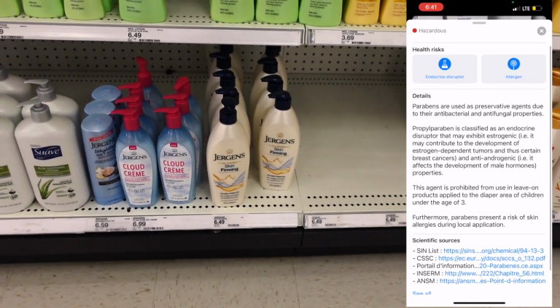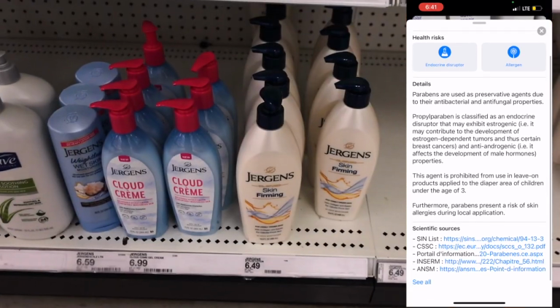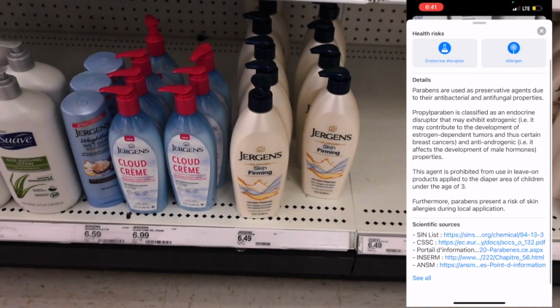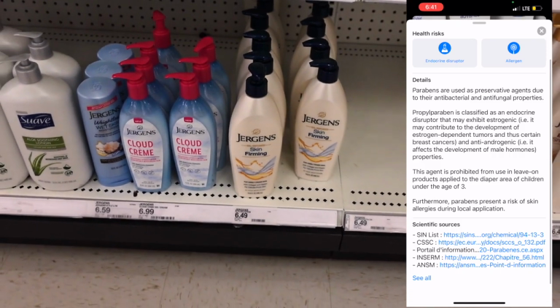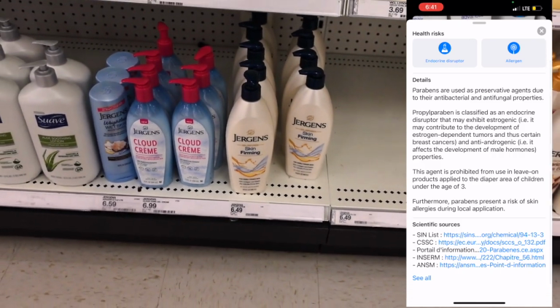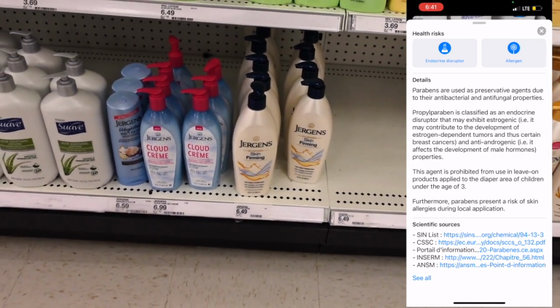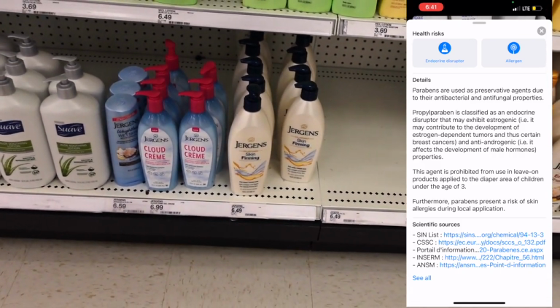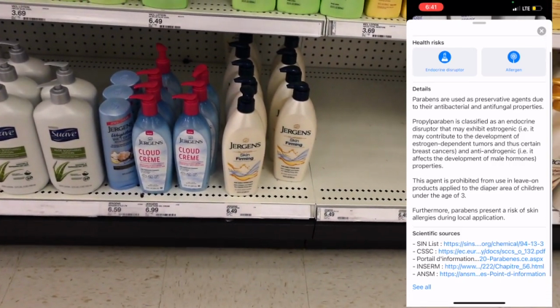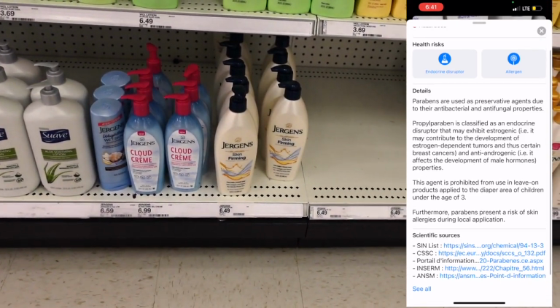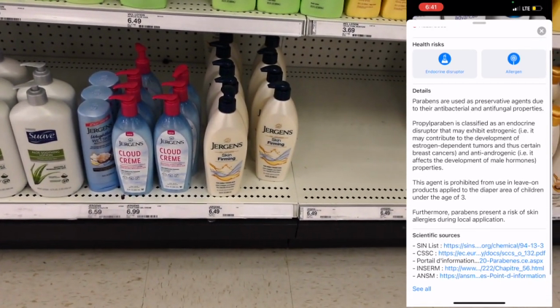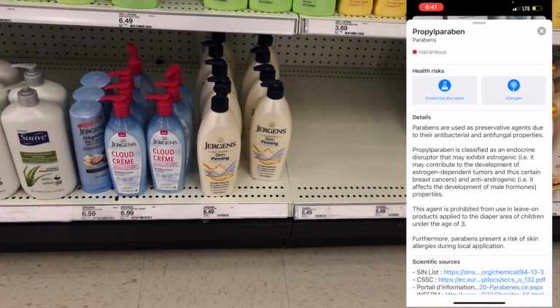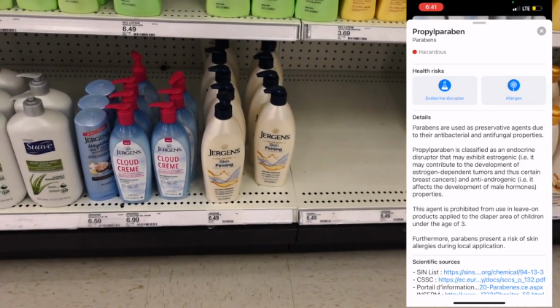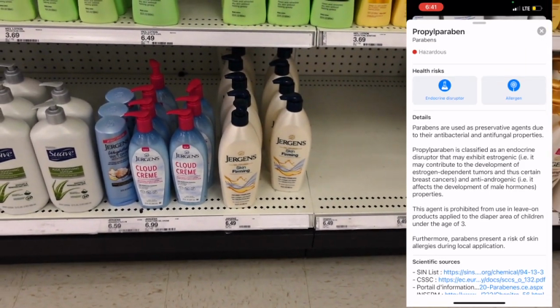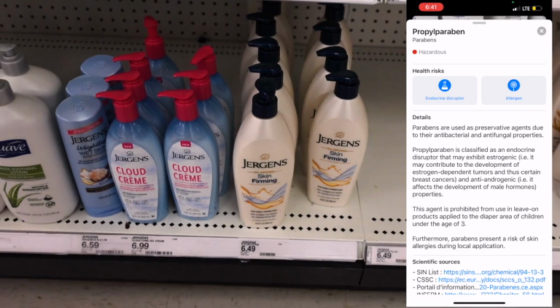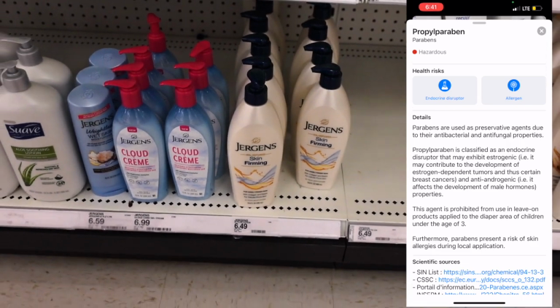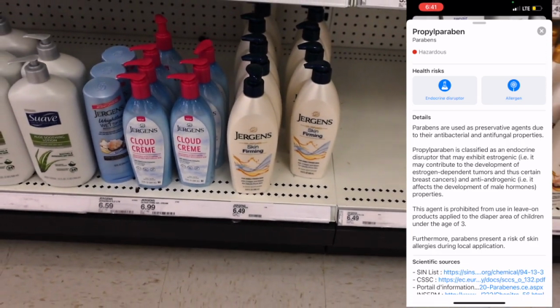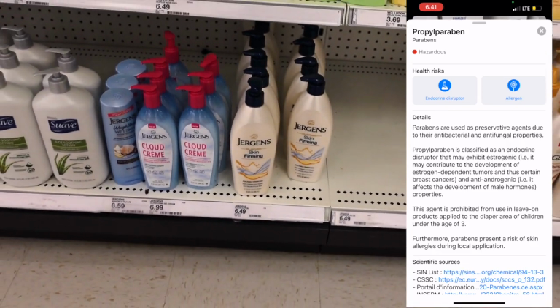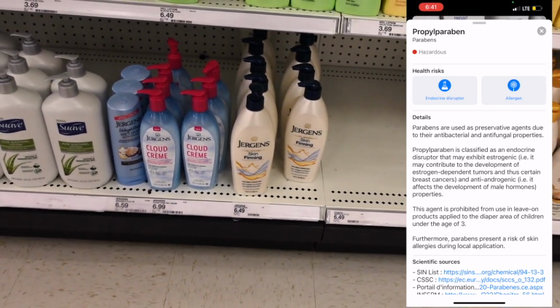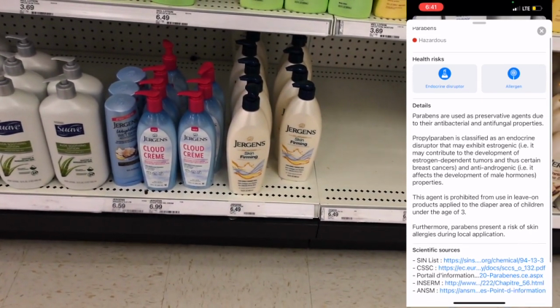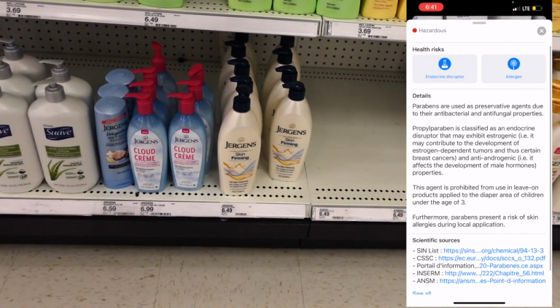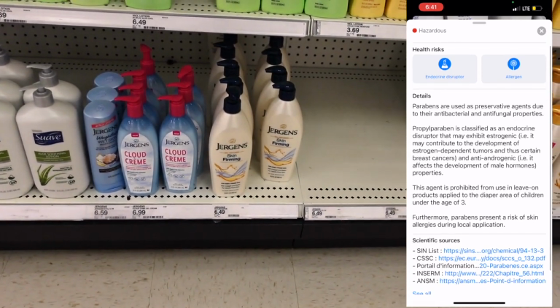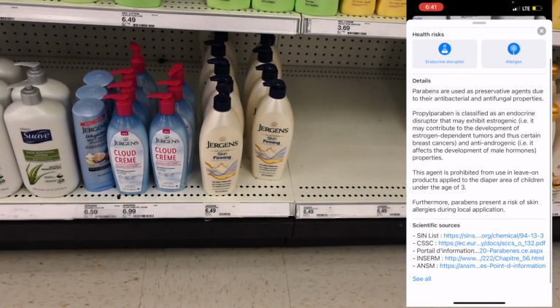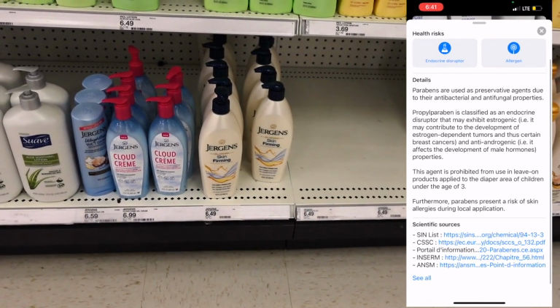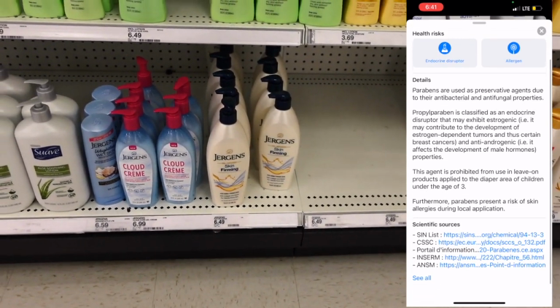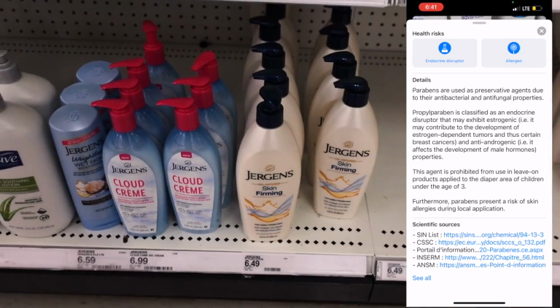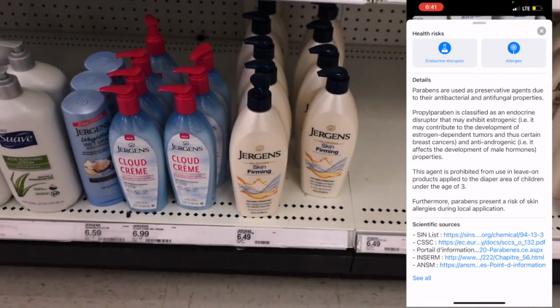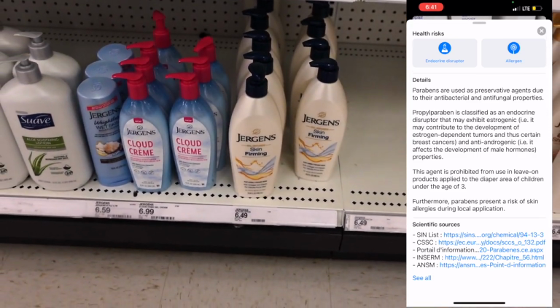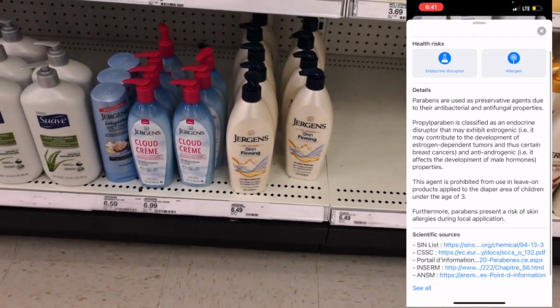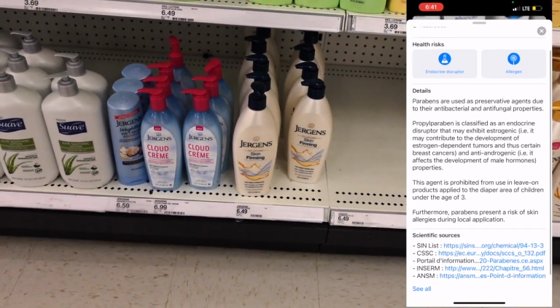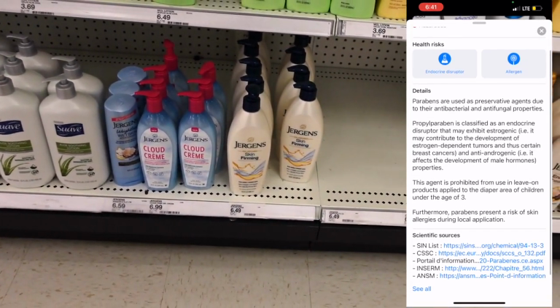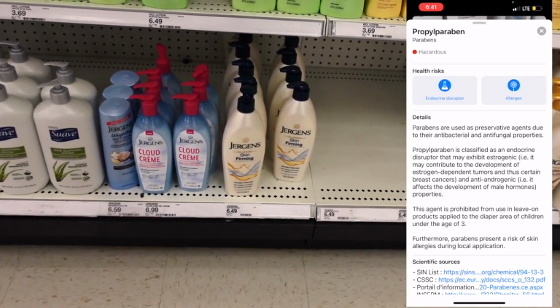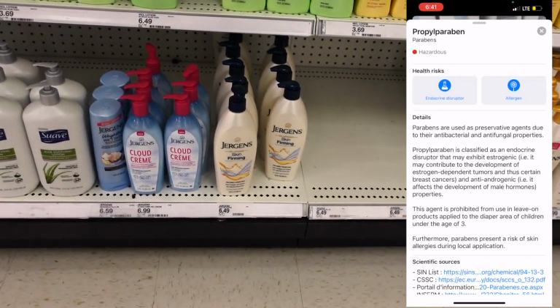That's why I don't use anything with parabens in it, and I really didn't know that this had it in there — but it did not state that it didn't. This was probably one of my most favorite lotions to use, and now I will not use it anymore.